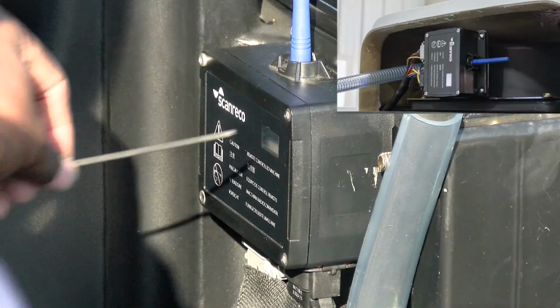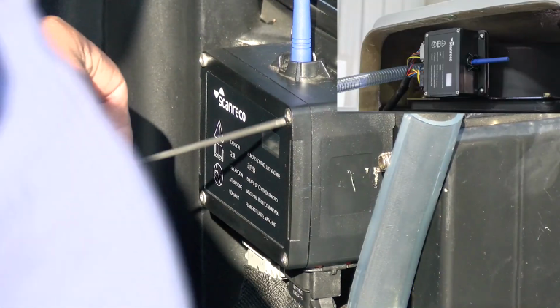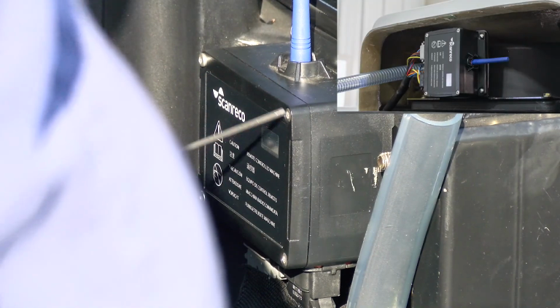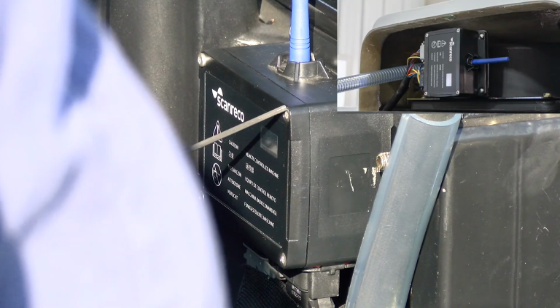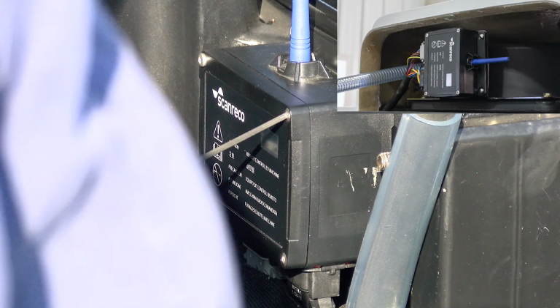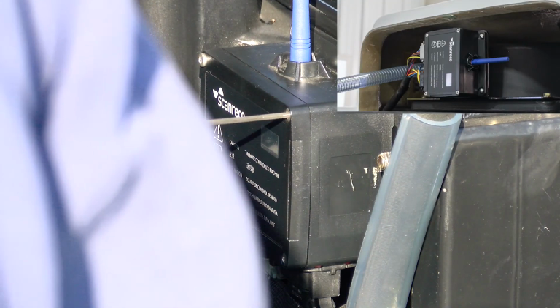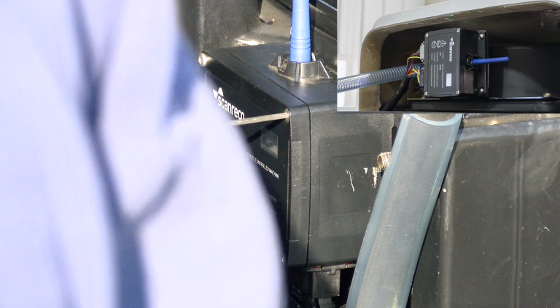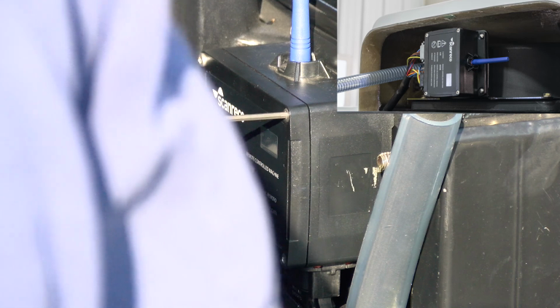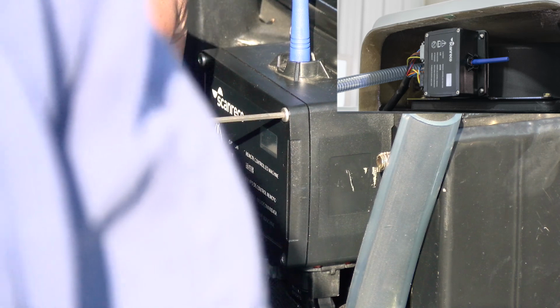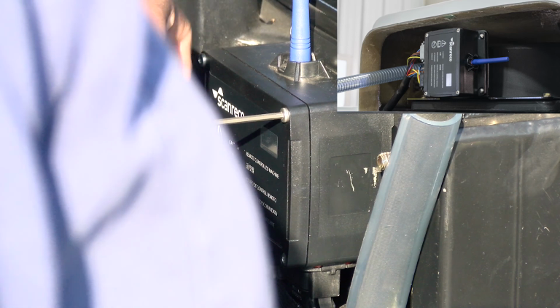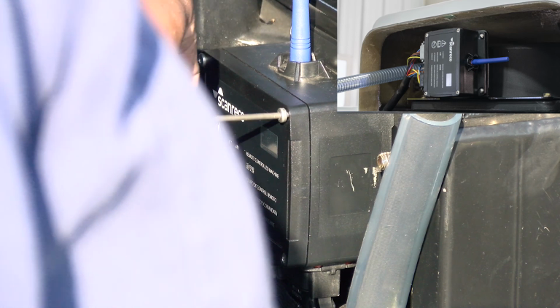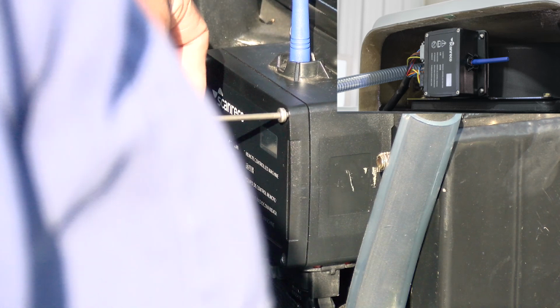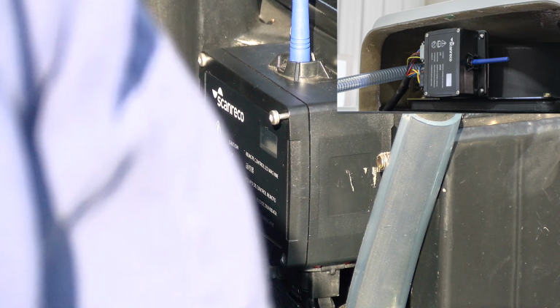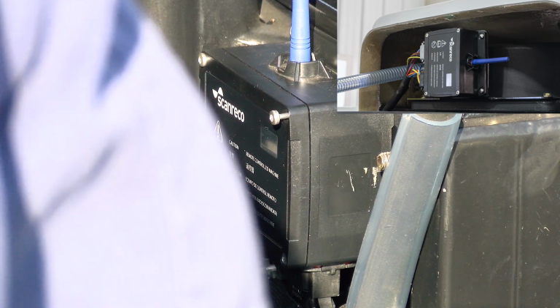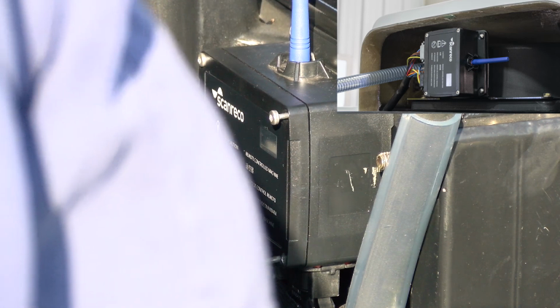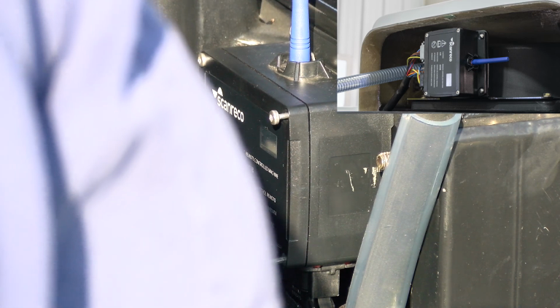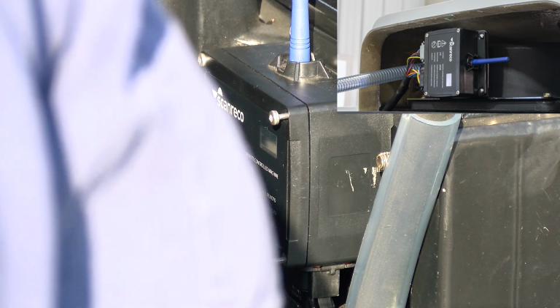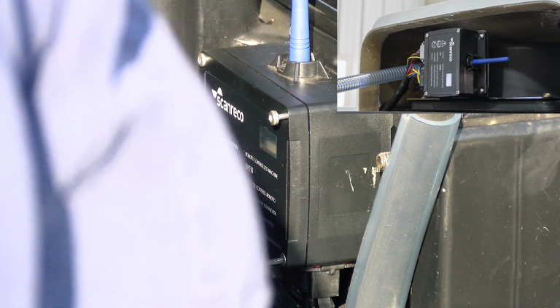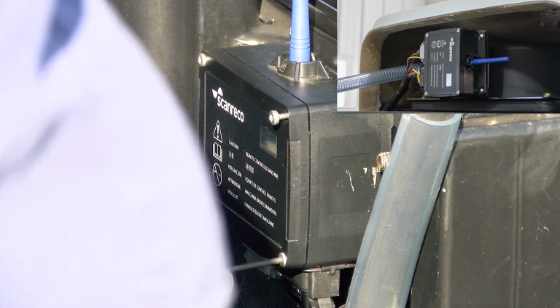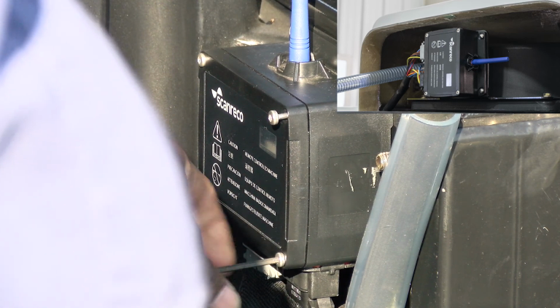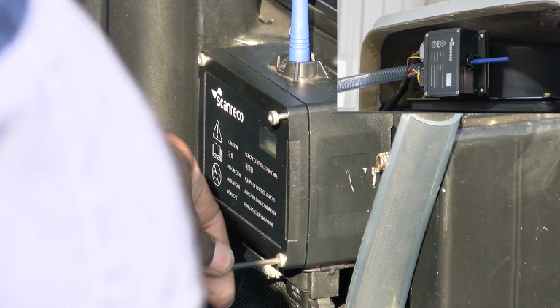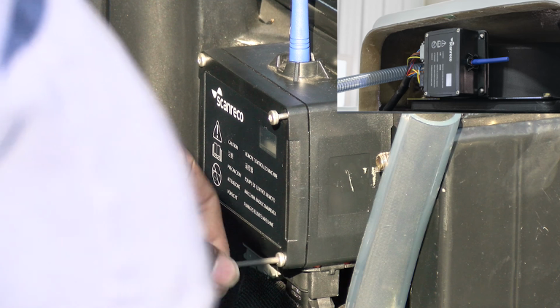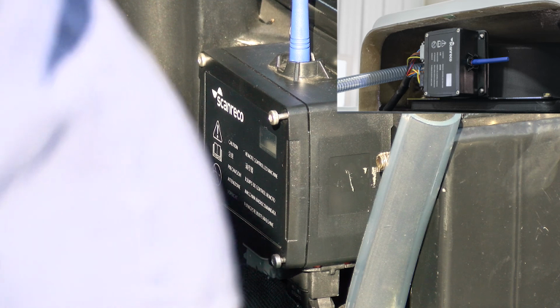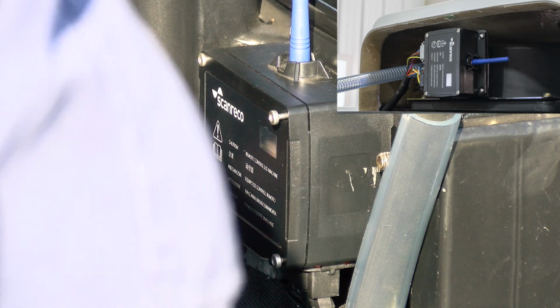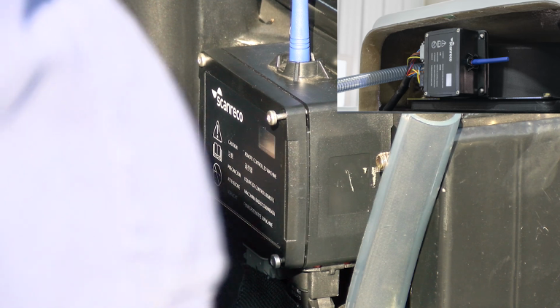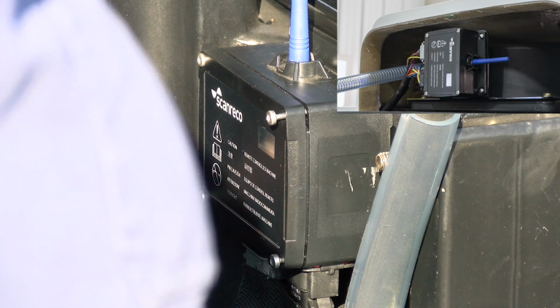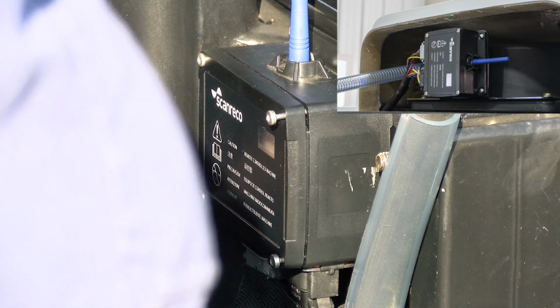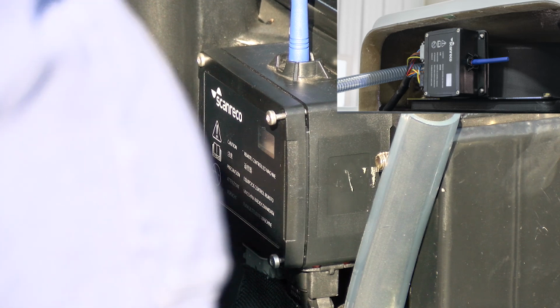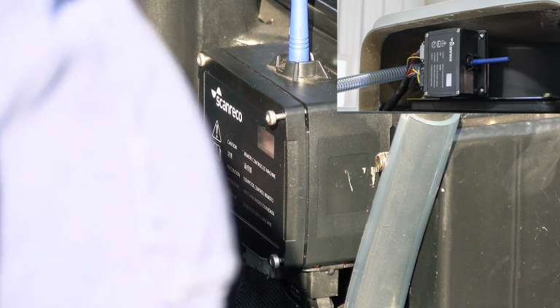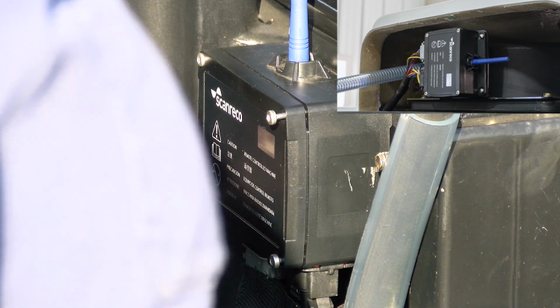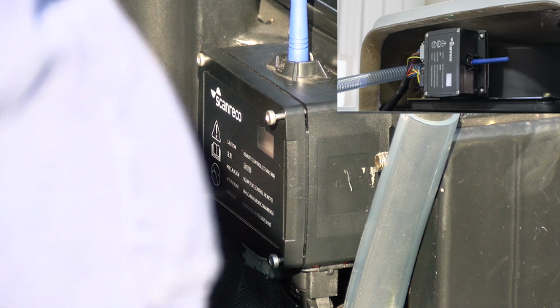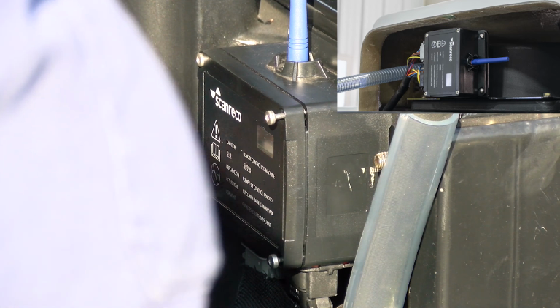We will need a three millimeter hex key to remove the four screws on the receiver cover. The picture shows the location of the receiver on the Warrior.